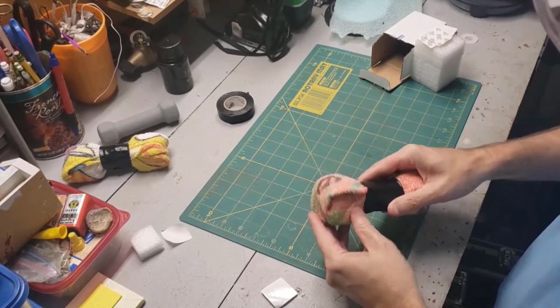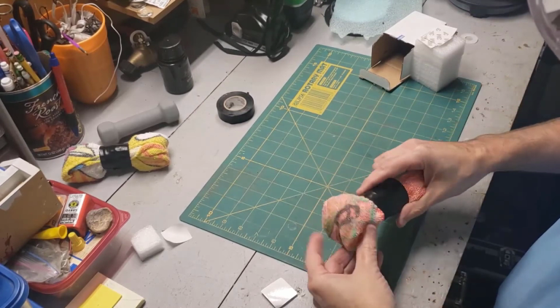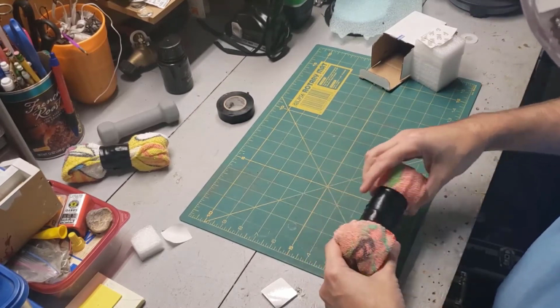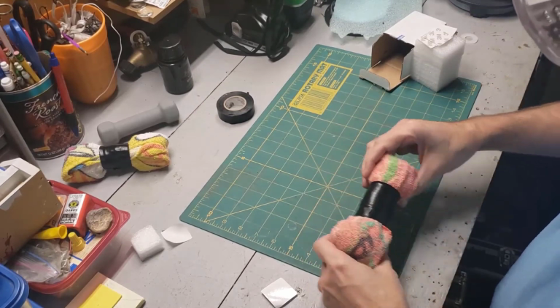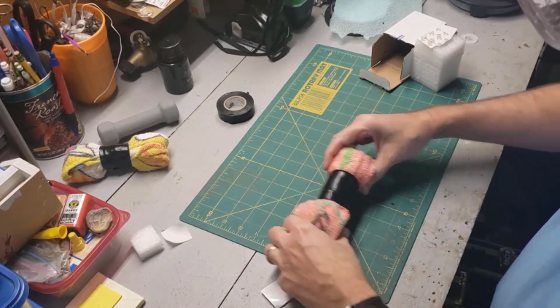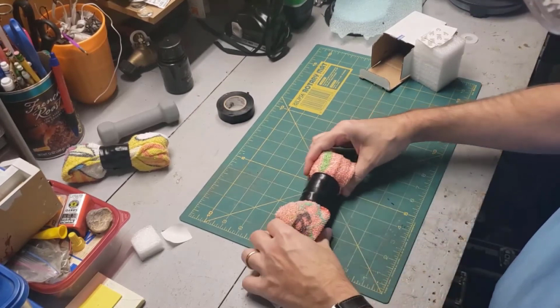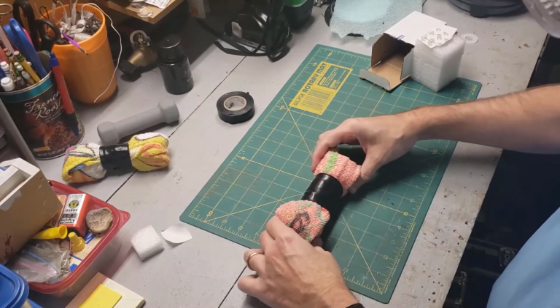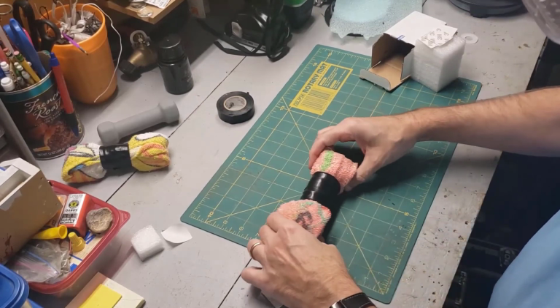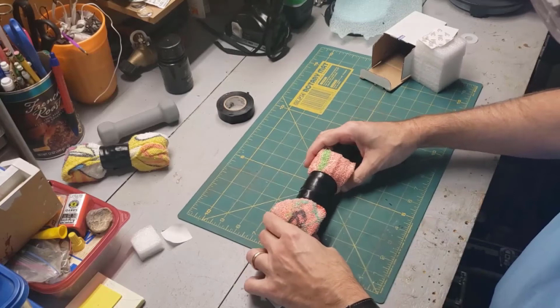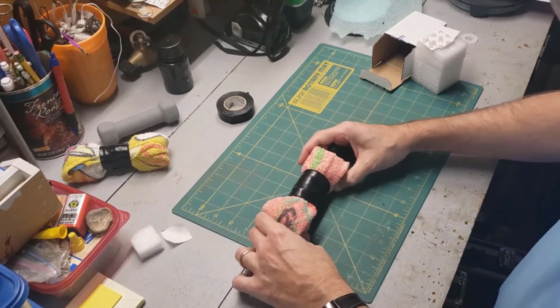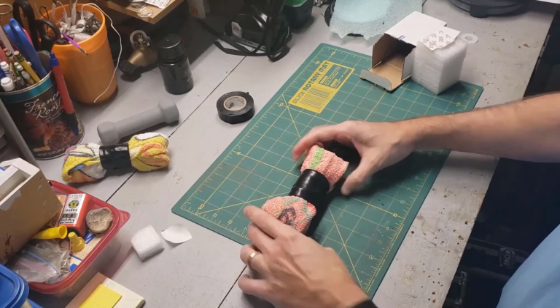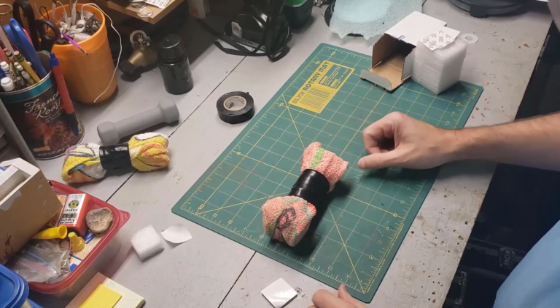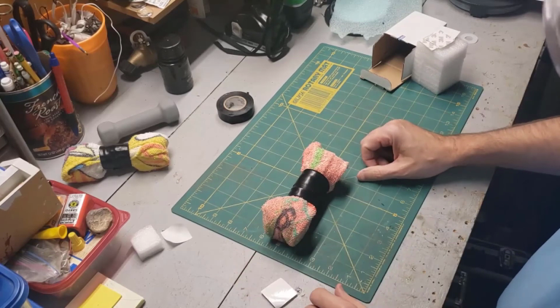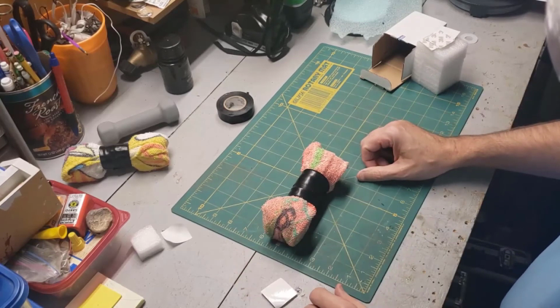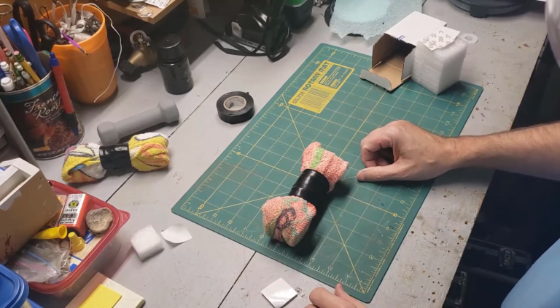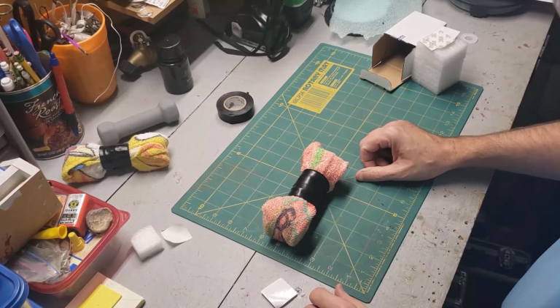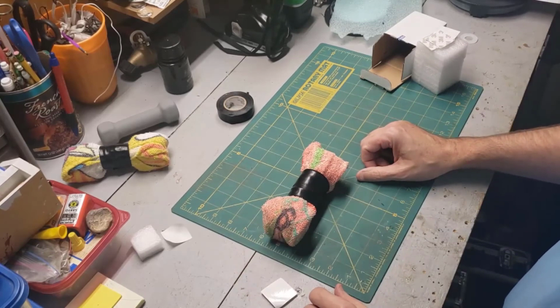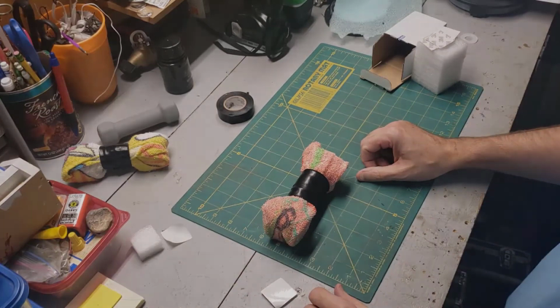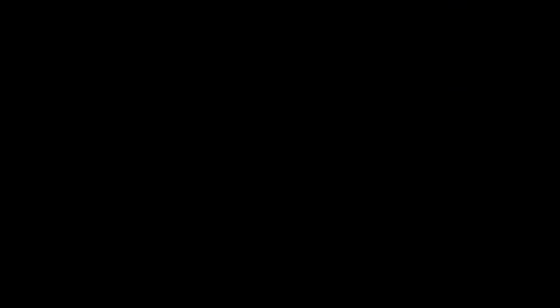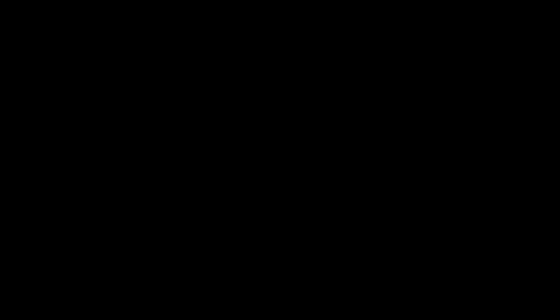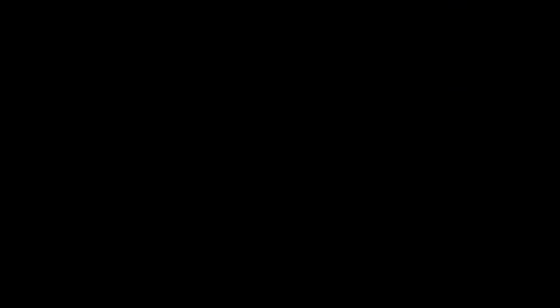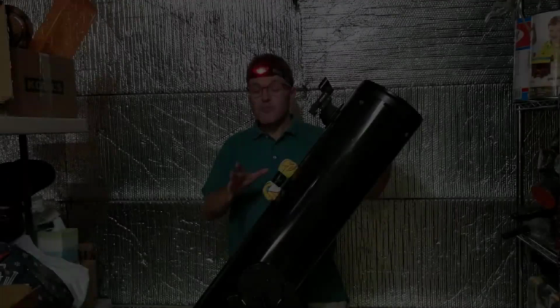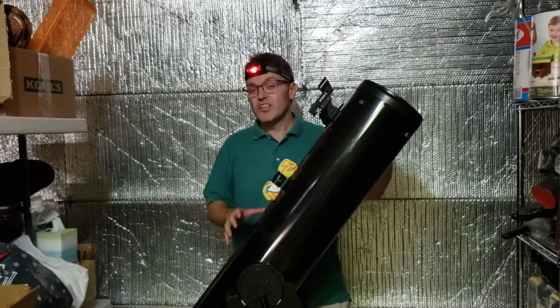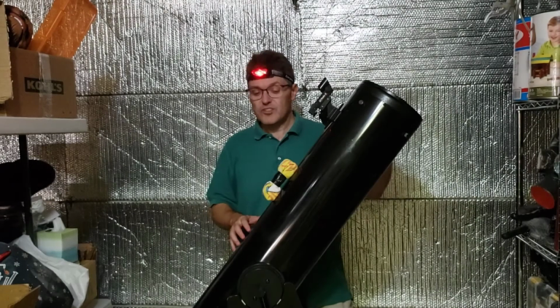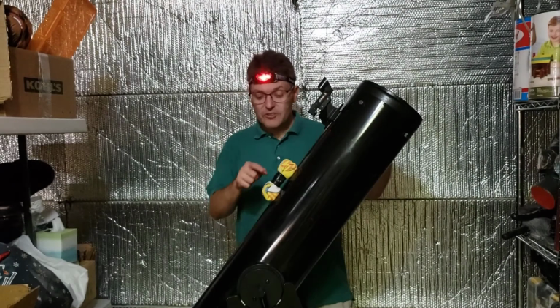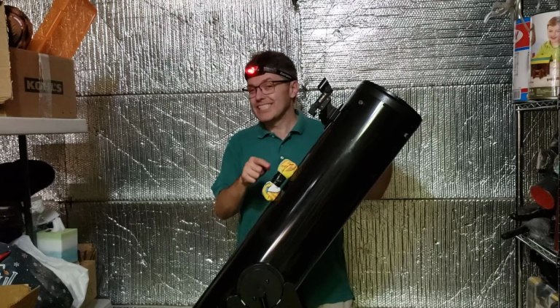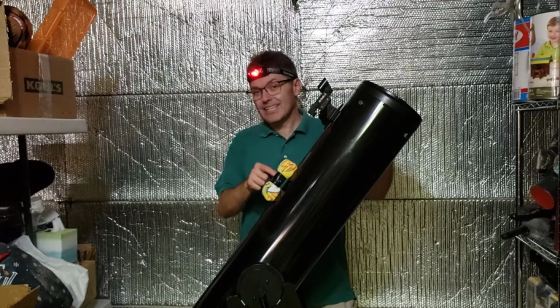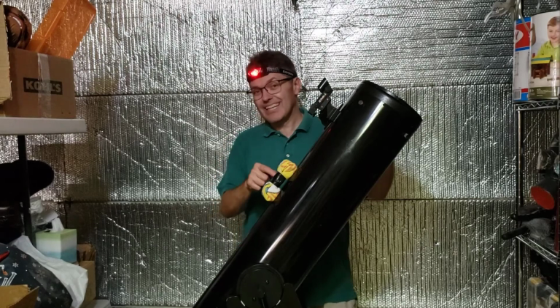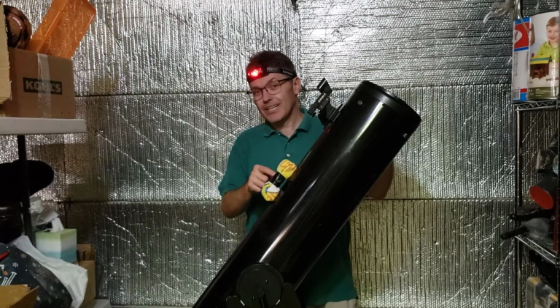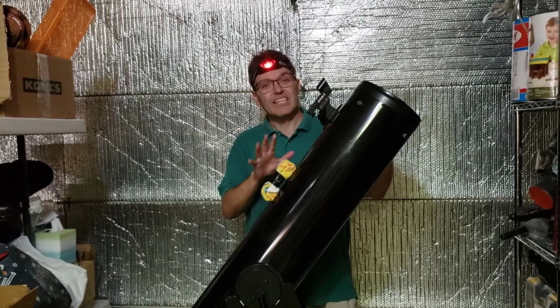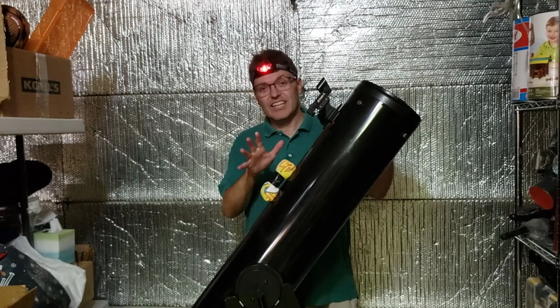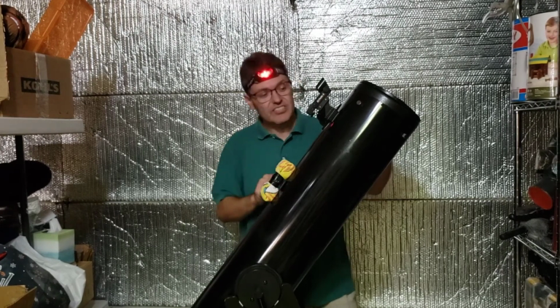Voila! You have a magnetic counterweight. Before you know it, you'll be using this magnetic counterweight like it's second nature.